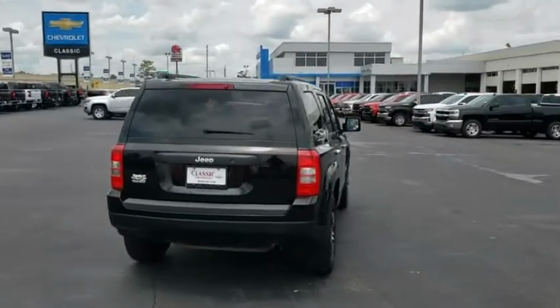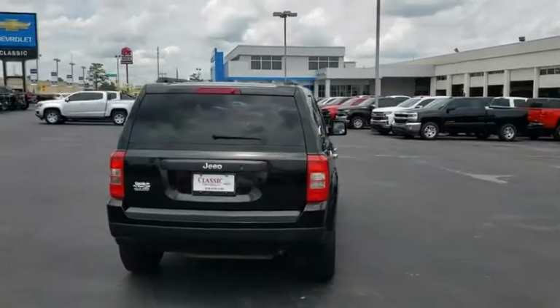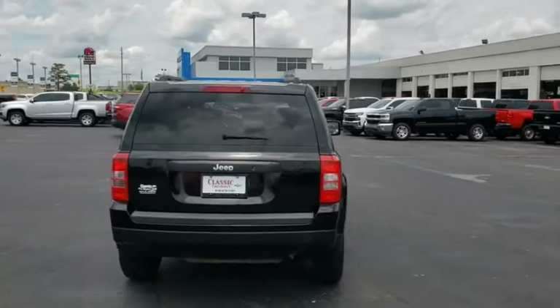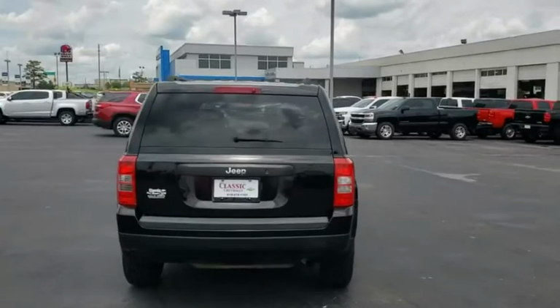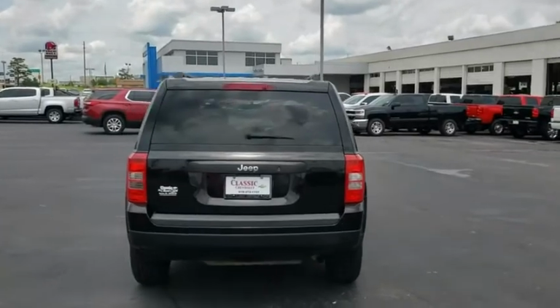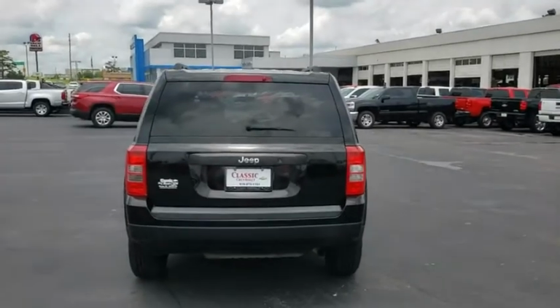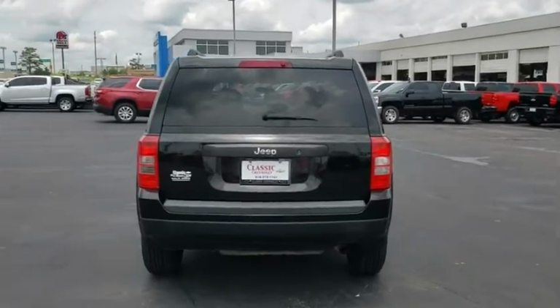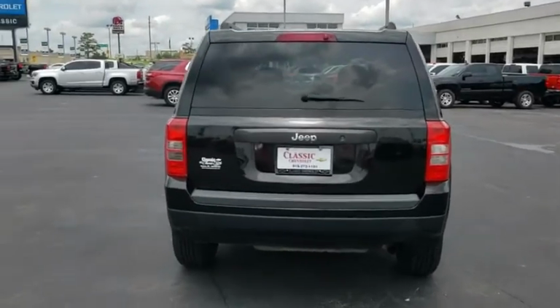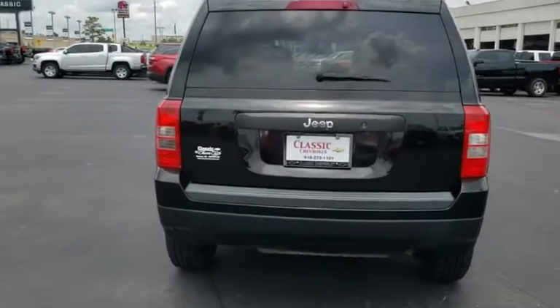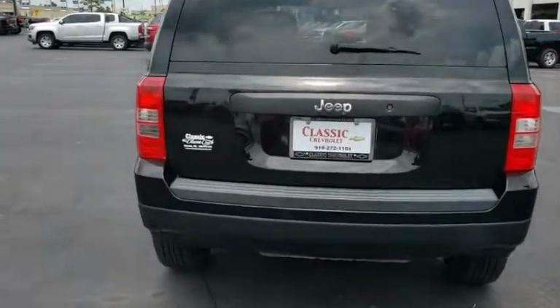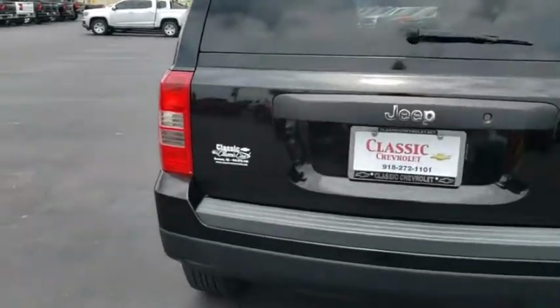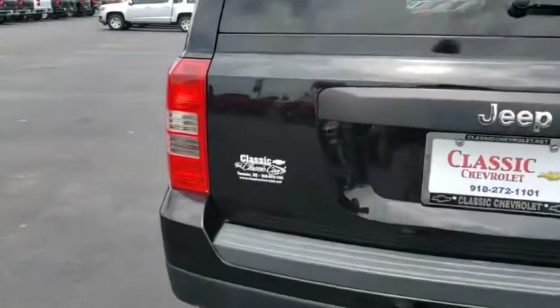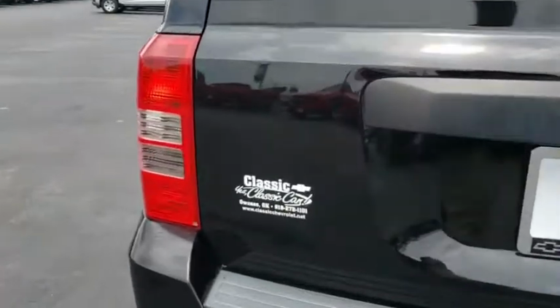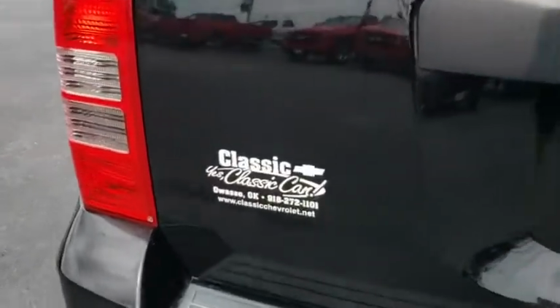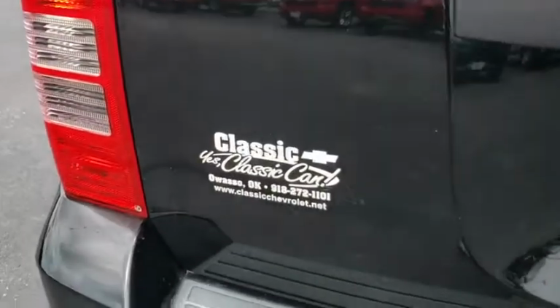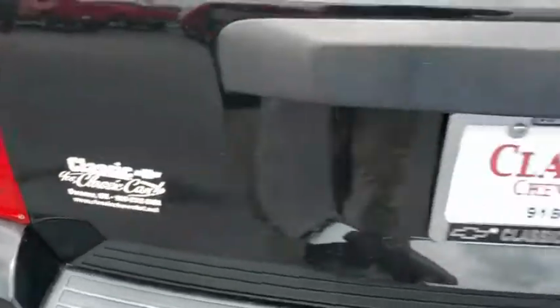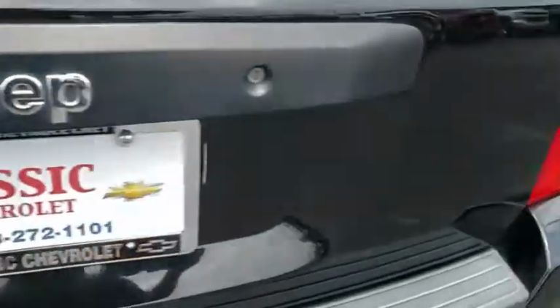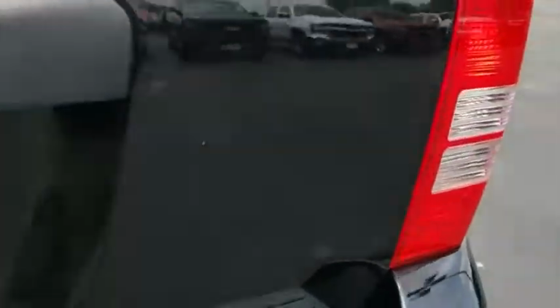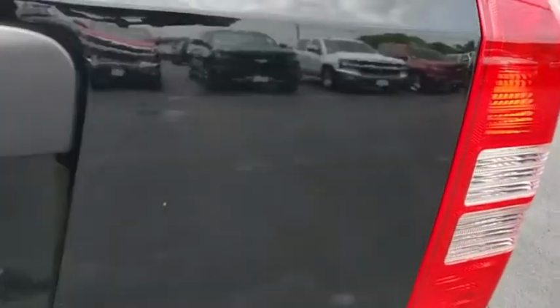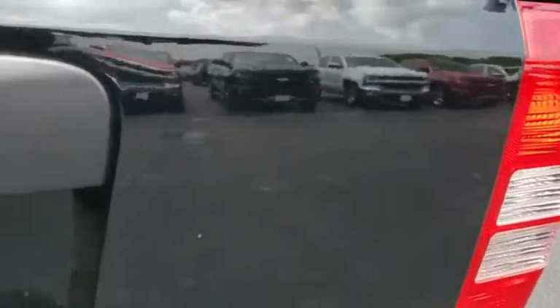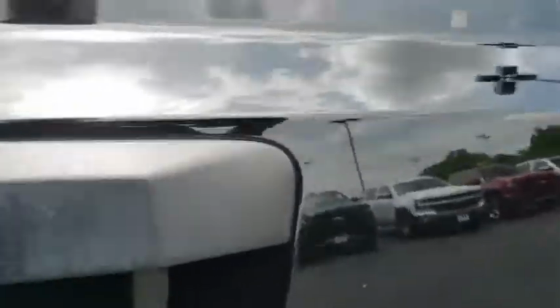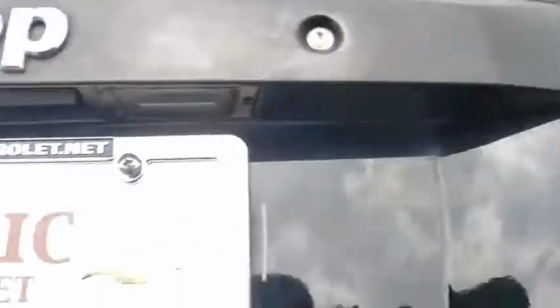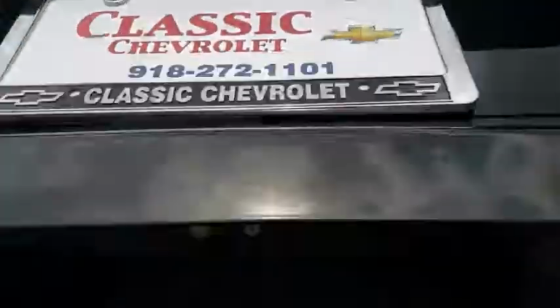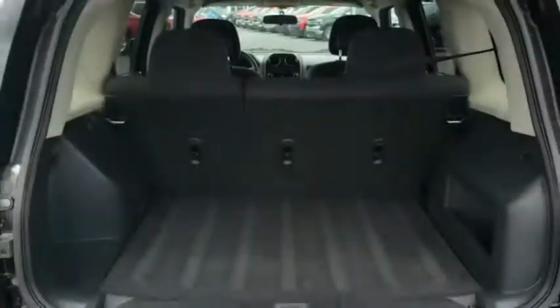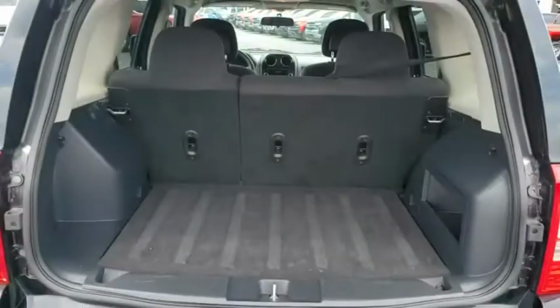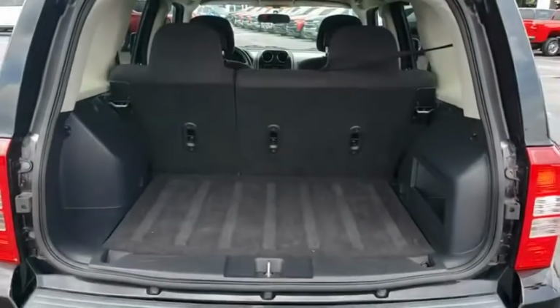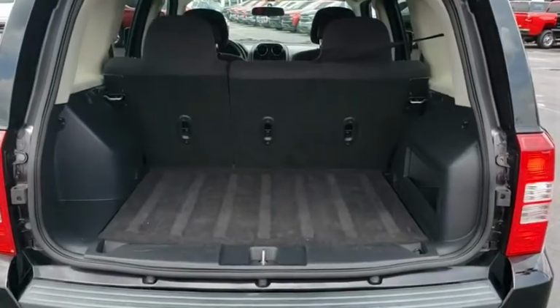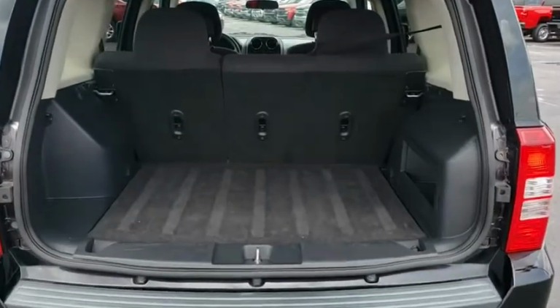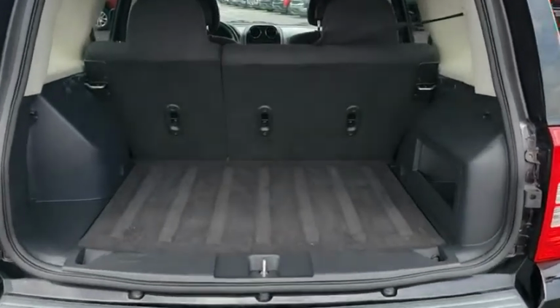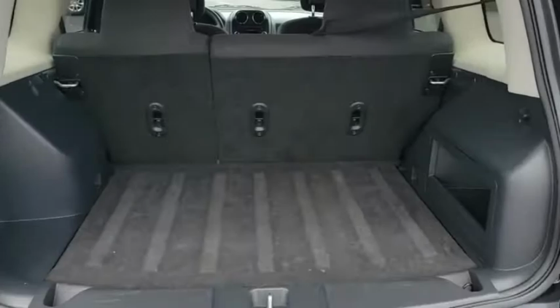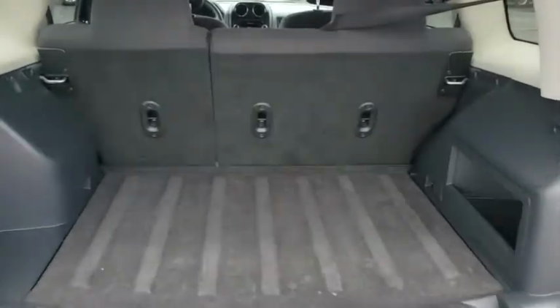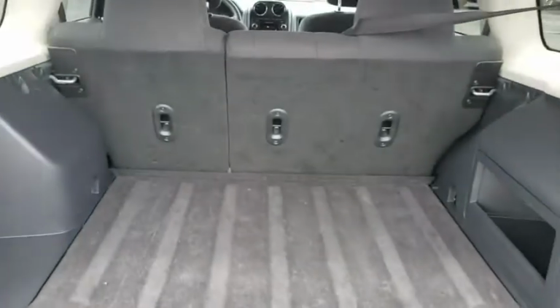Here are some of this vehicle's great options: anti-lock braking system, stability control, traction control, power steering, adjustable steering wheel, floor mats, cruise control, AM-FM stereo radio.